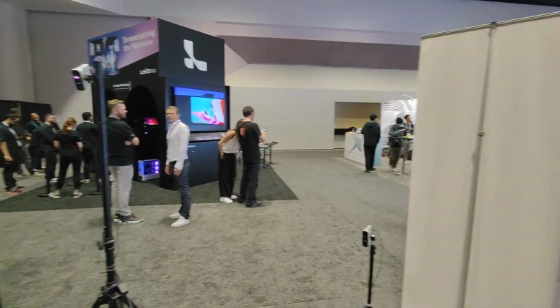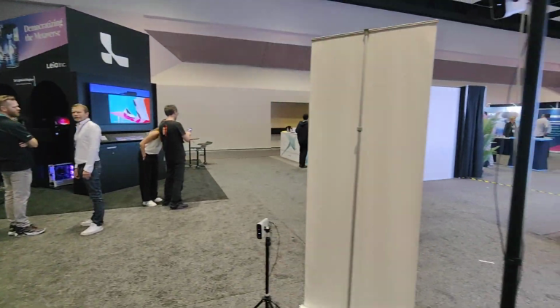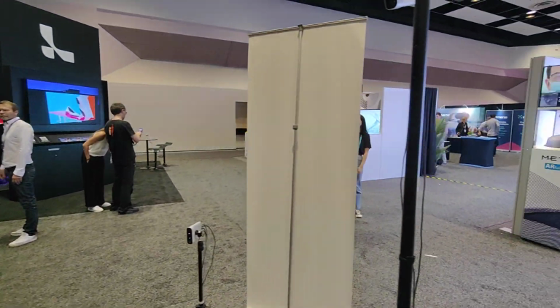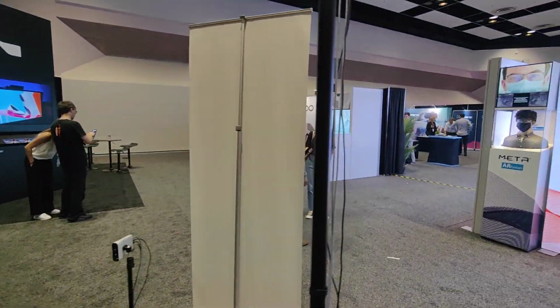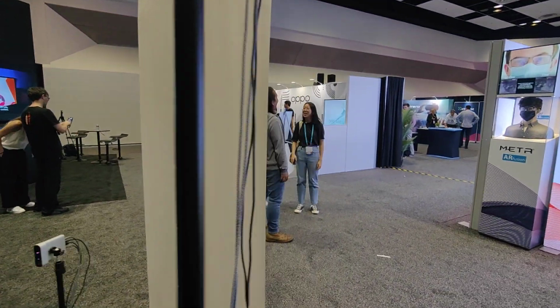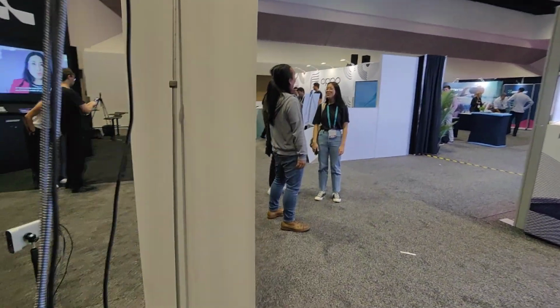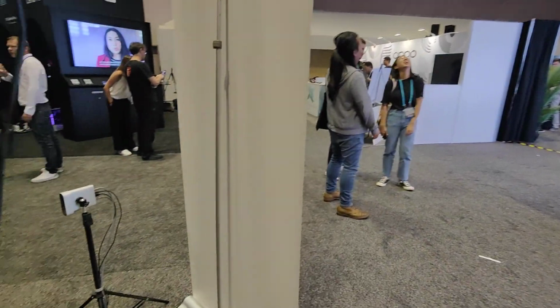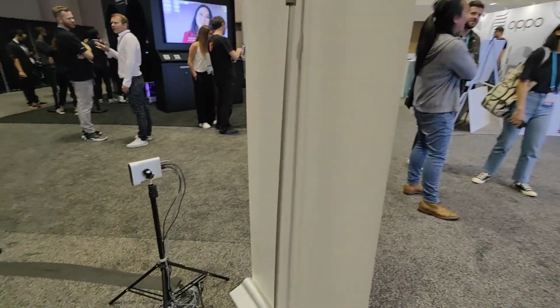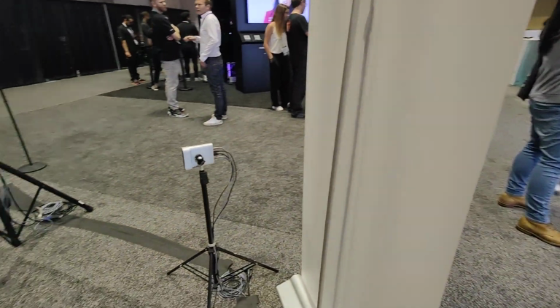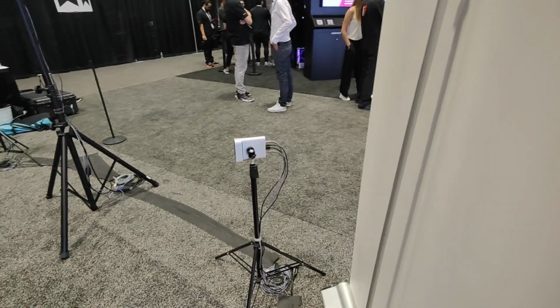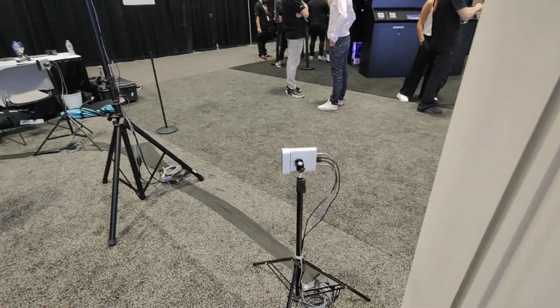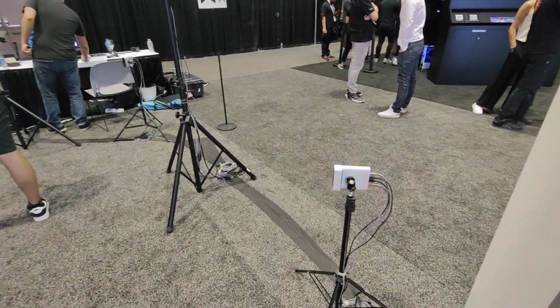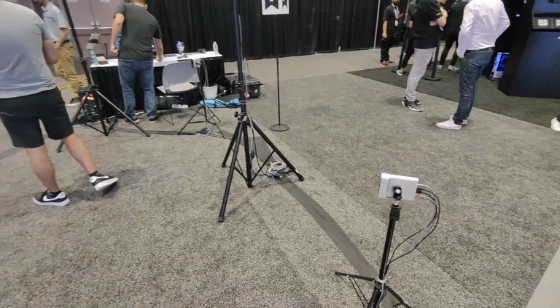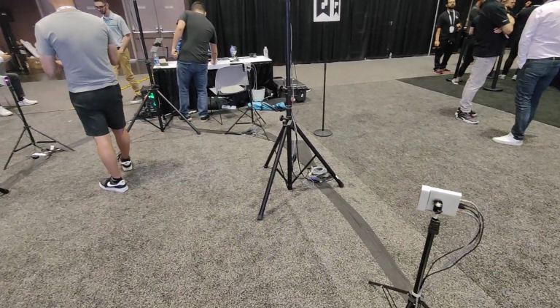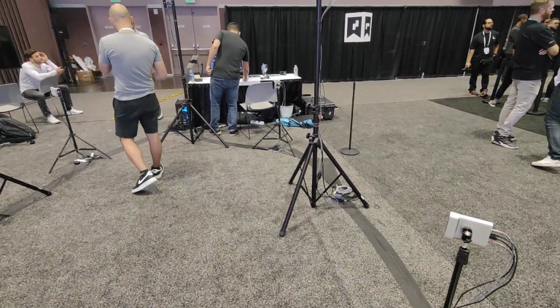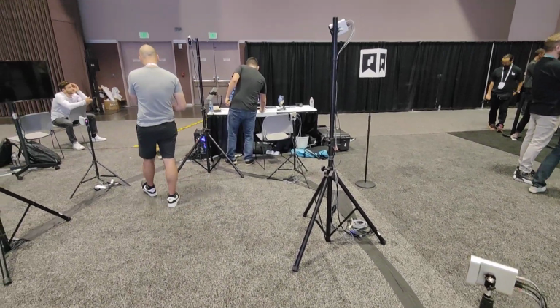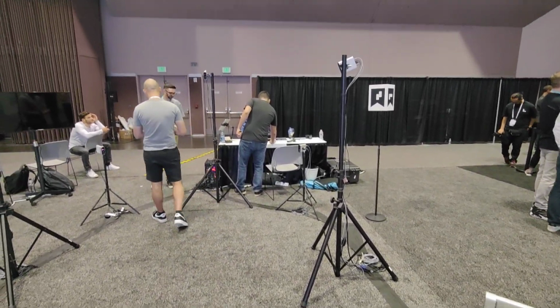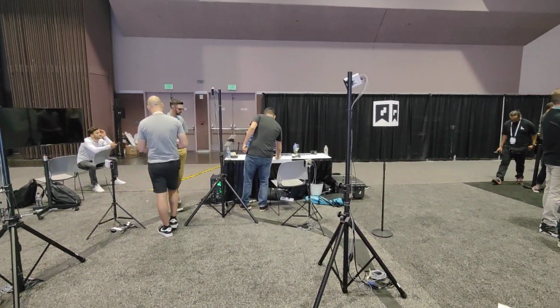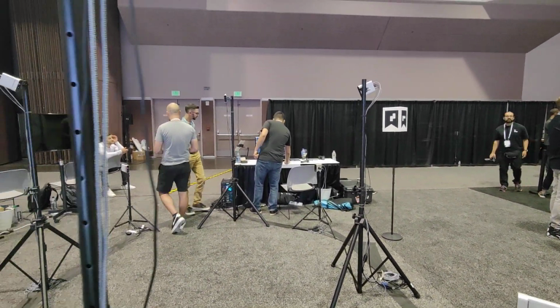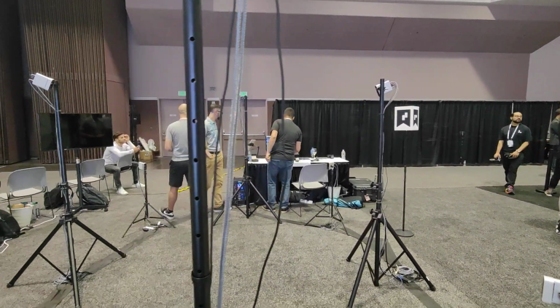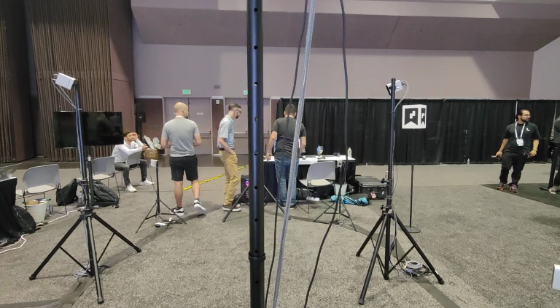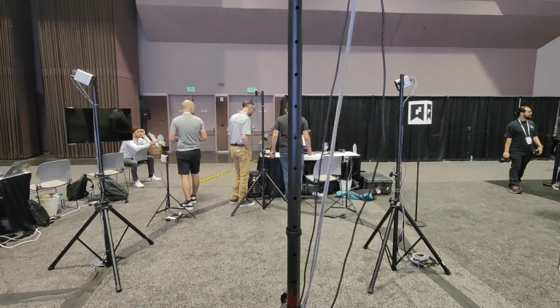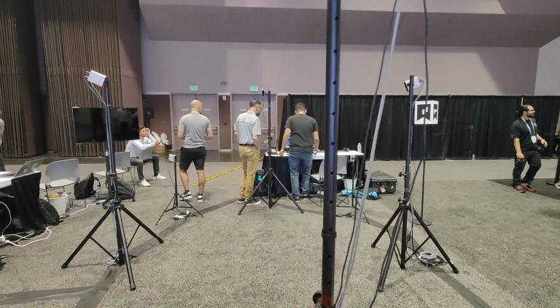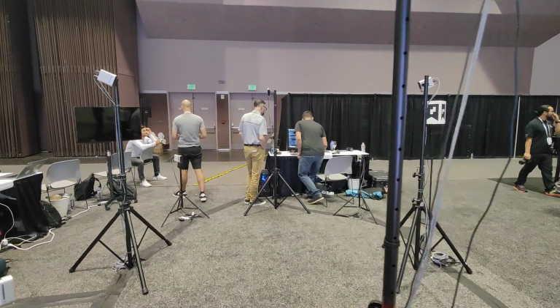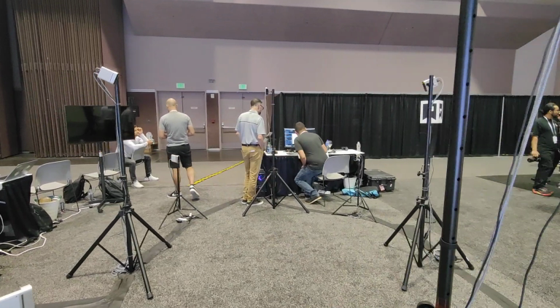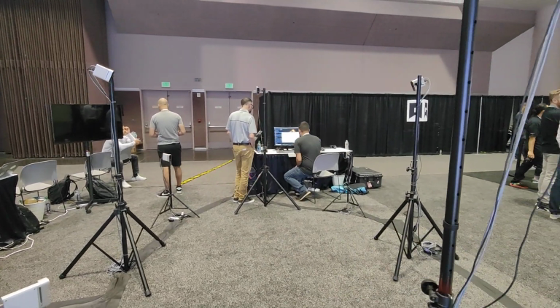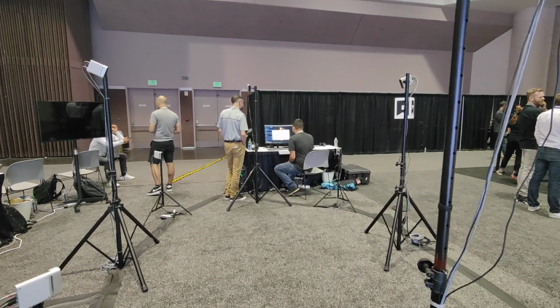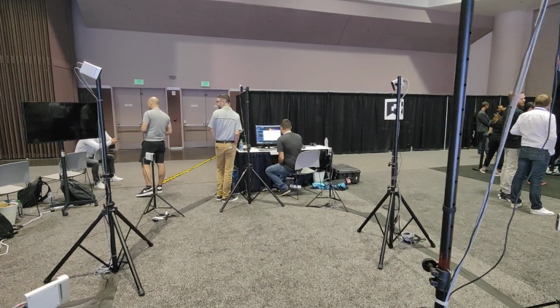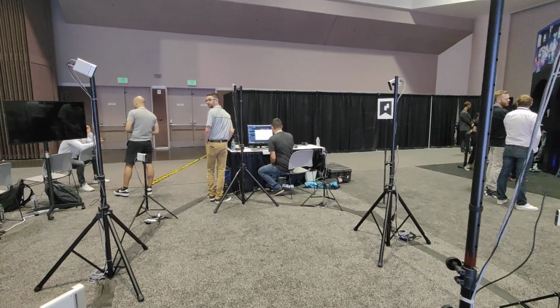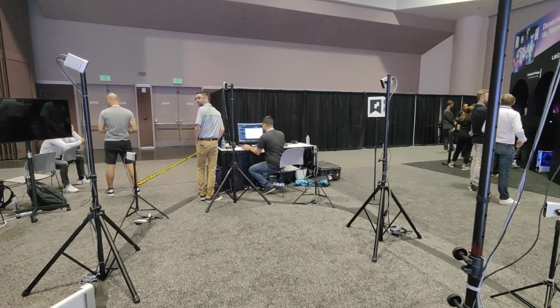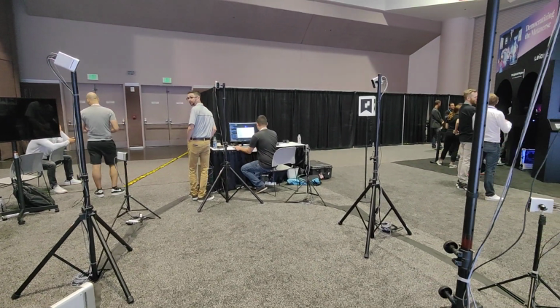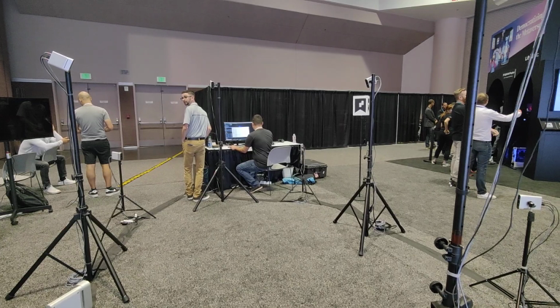Super interesting — definitely give it a thumbs up. This is Soar, and if you want more videos from AWE, absolutely subscribe to the channel. Looking forward to seeing you in the next one. Bye-bye!